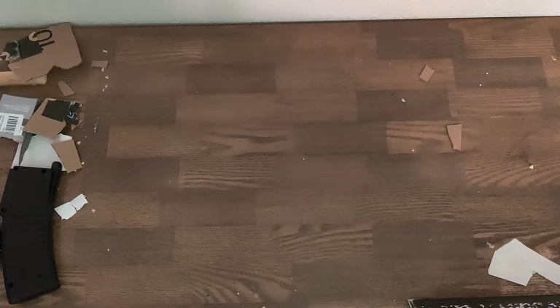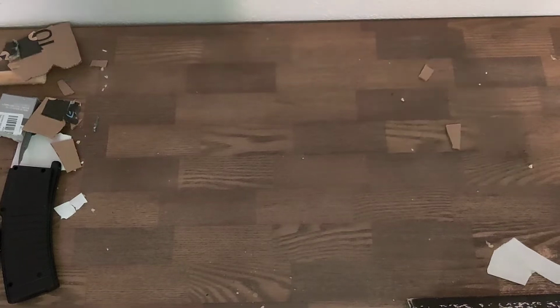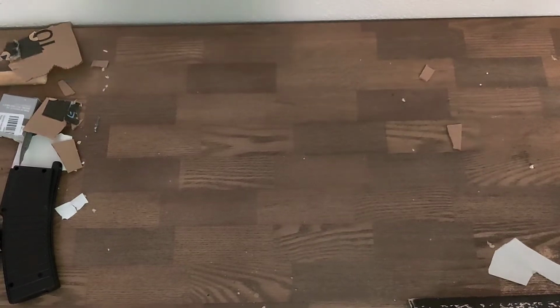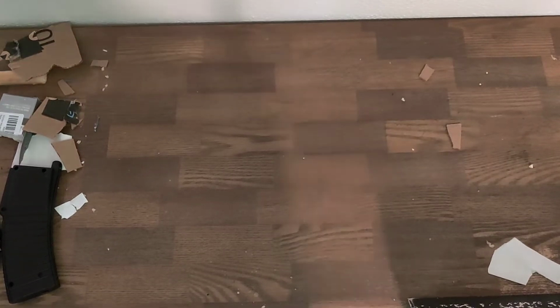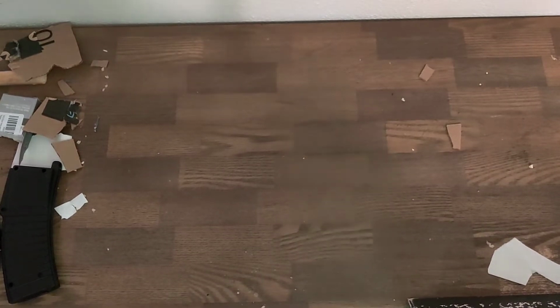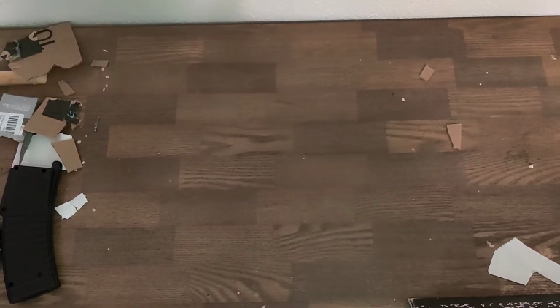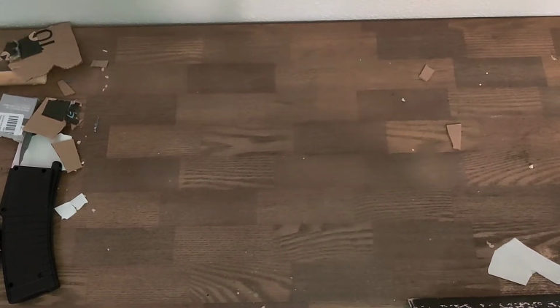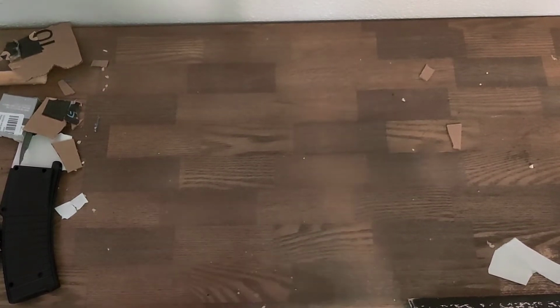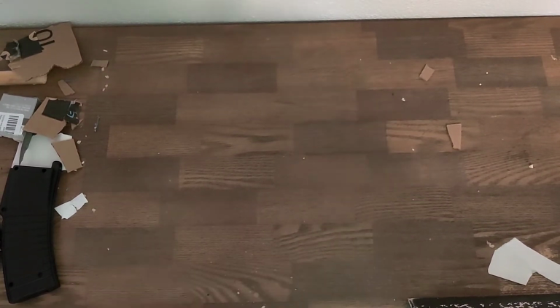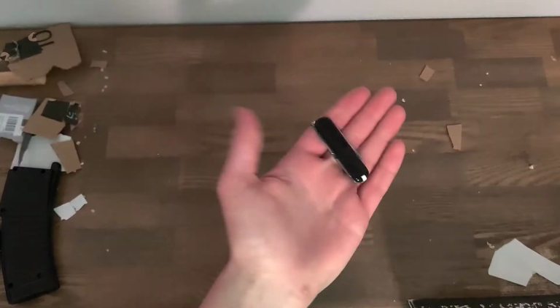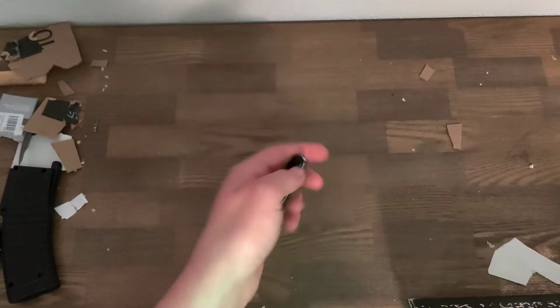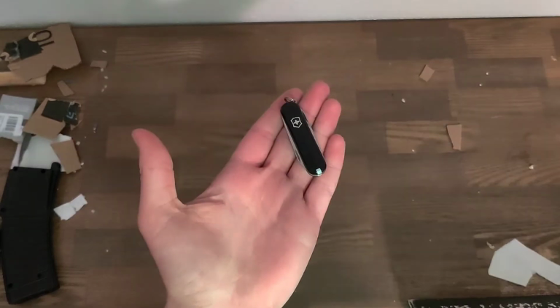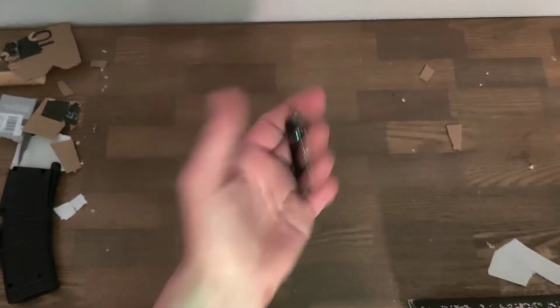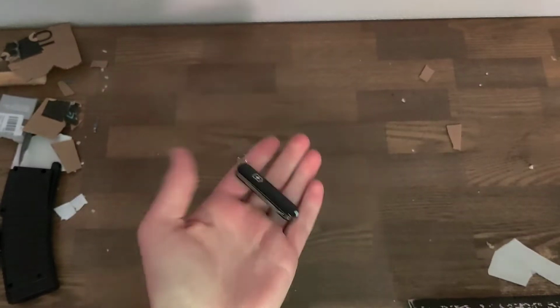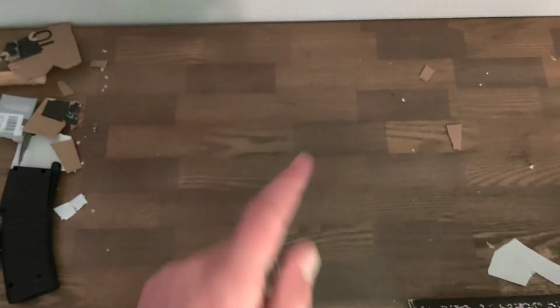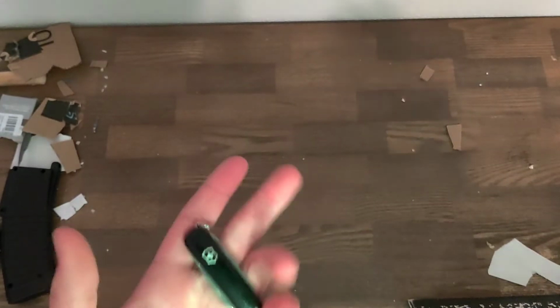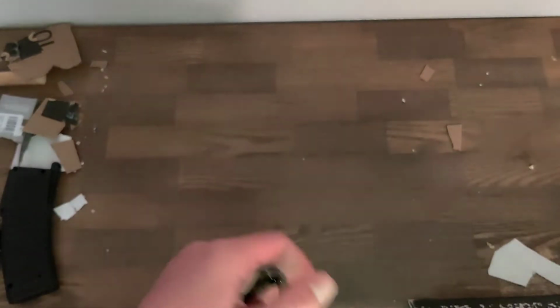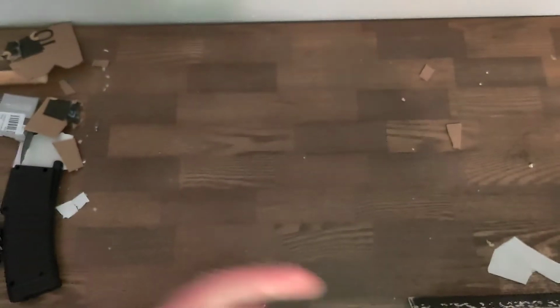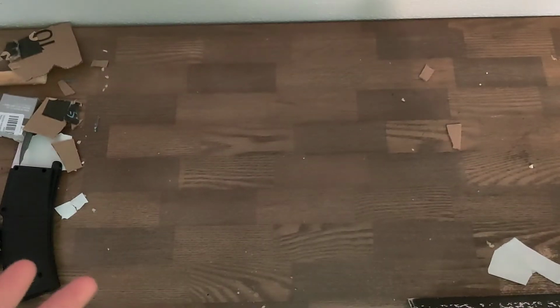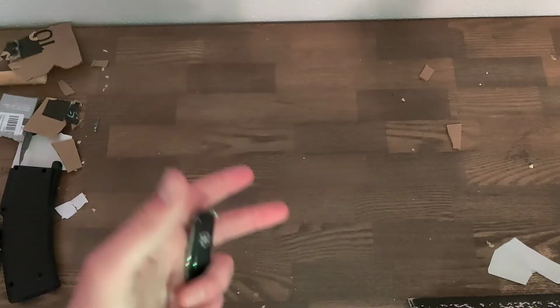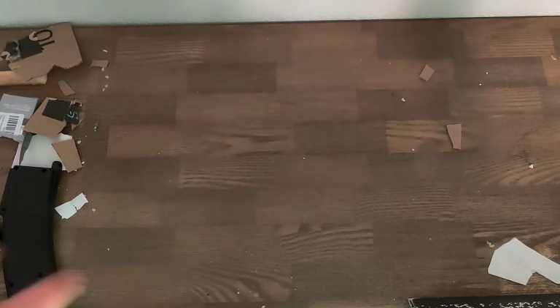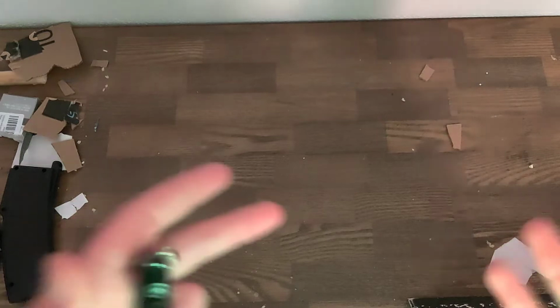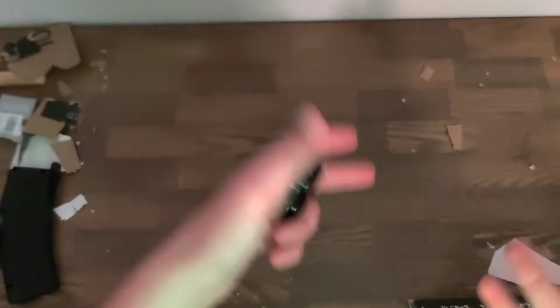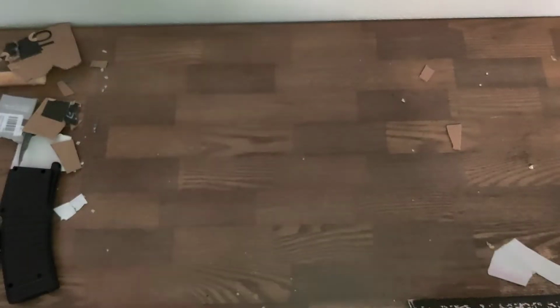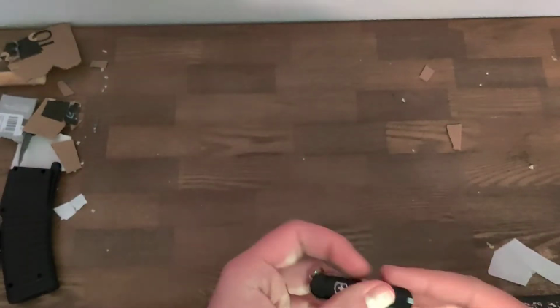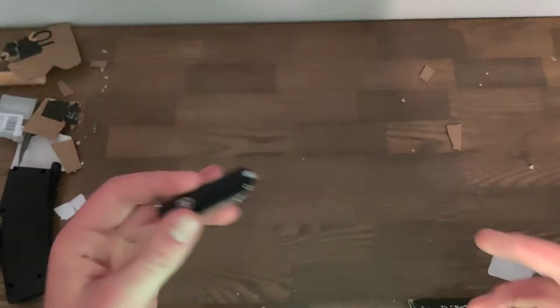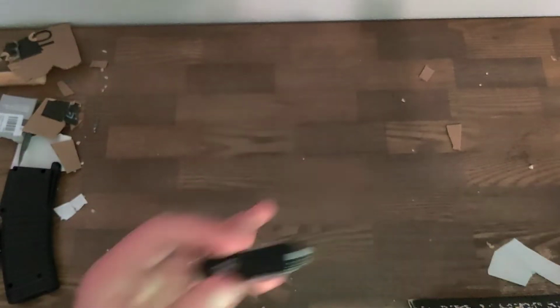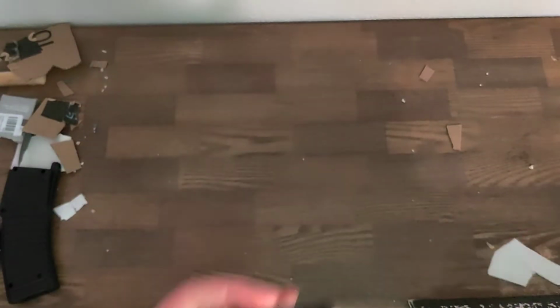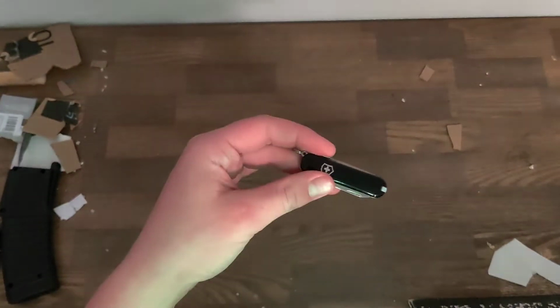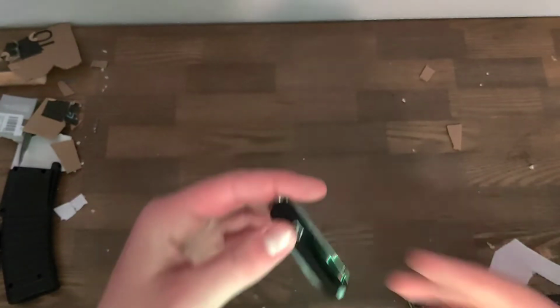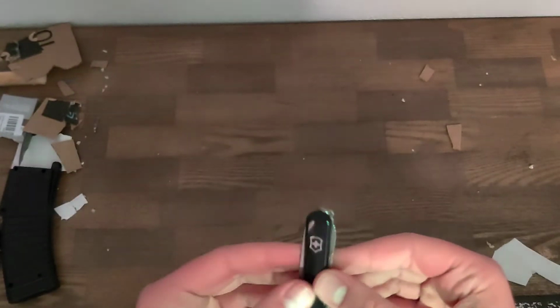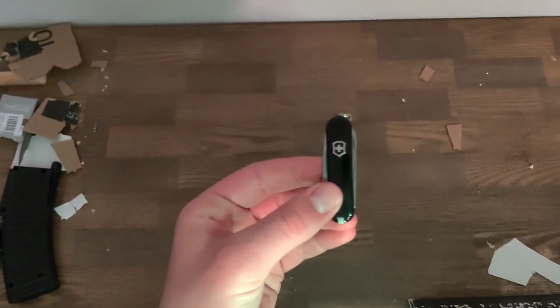Hey everybody, welcome to HatchetClan. The other day I released a video about this knife. I made a review on it. I haven't edited it yet, so I don't know how long it is, but I'm assuming it's longer than this one. This one is the quick review of this knife.